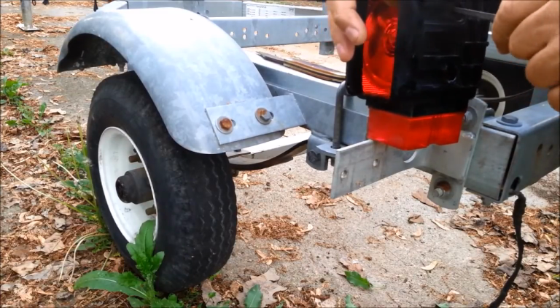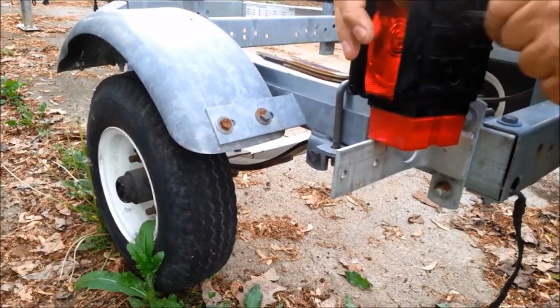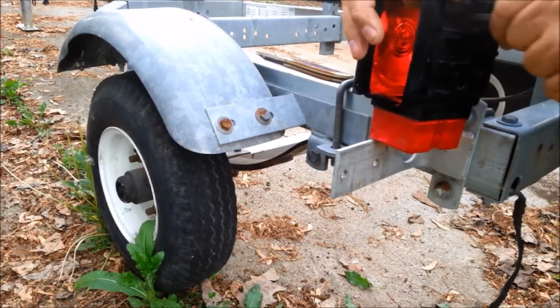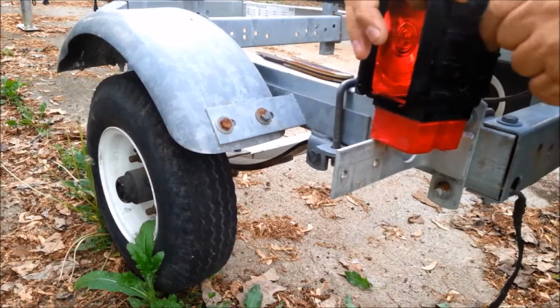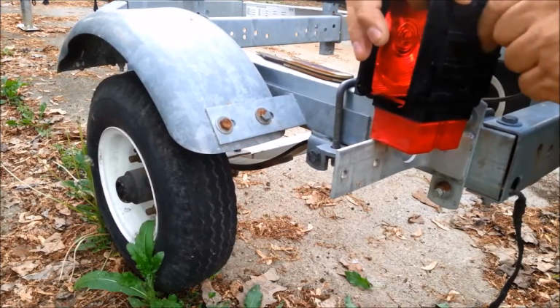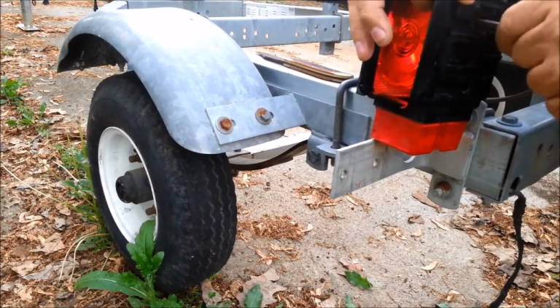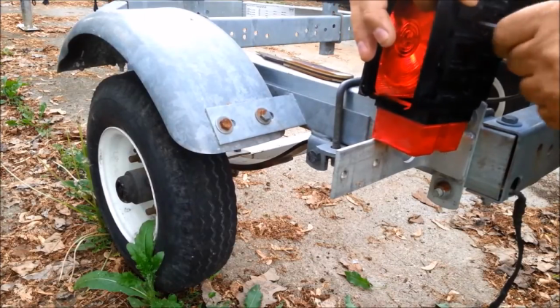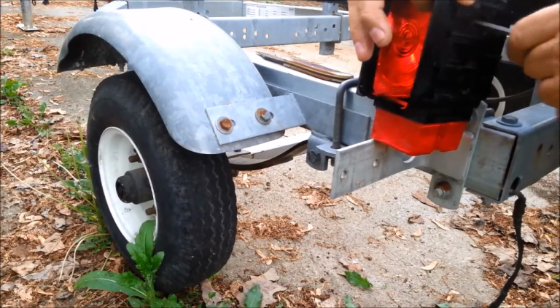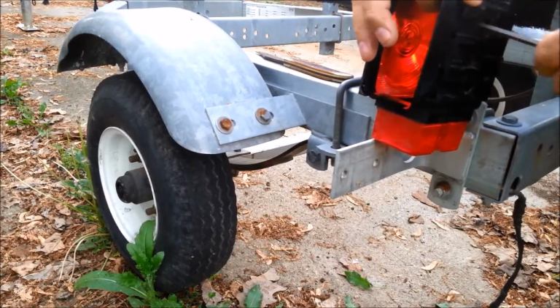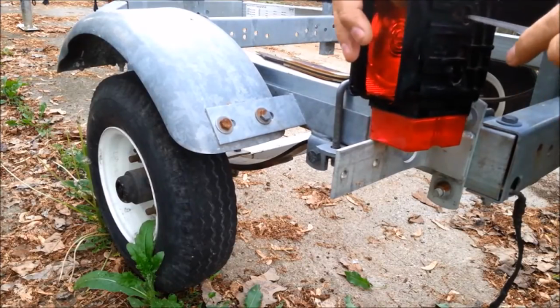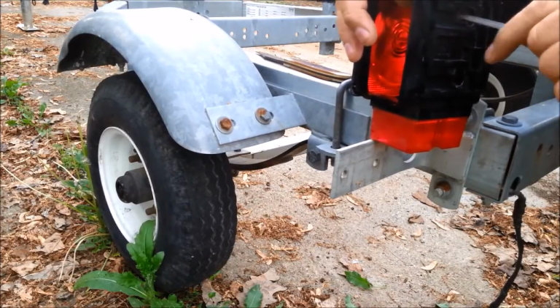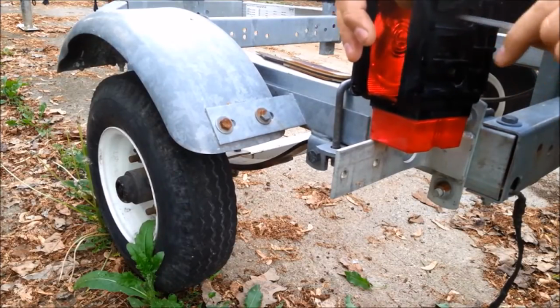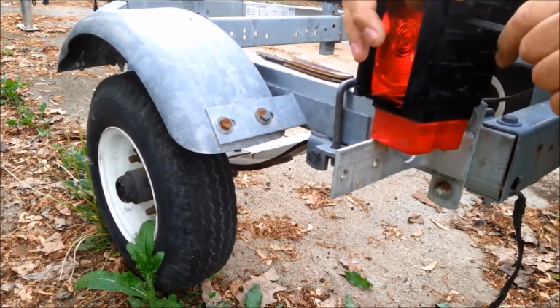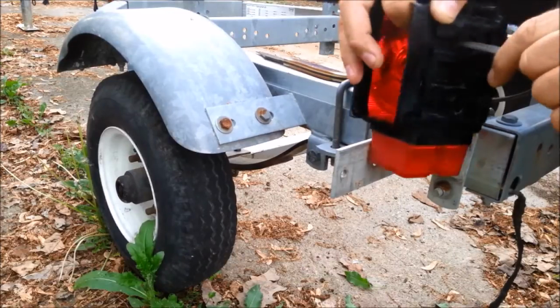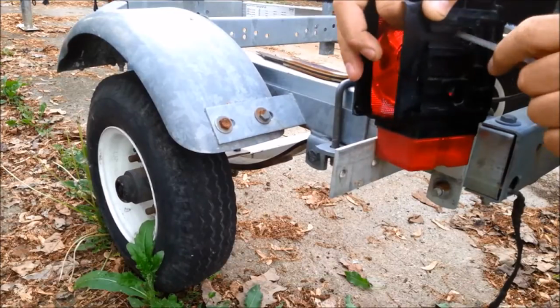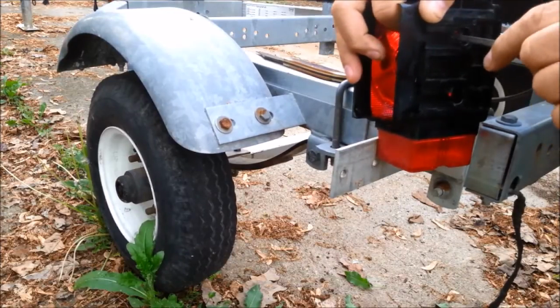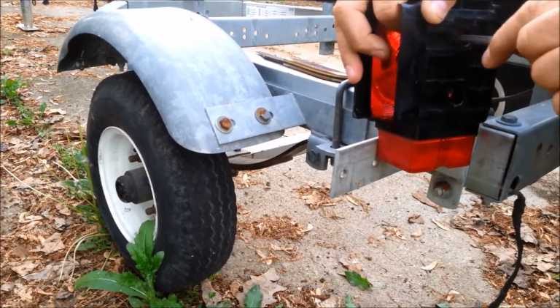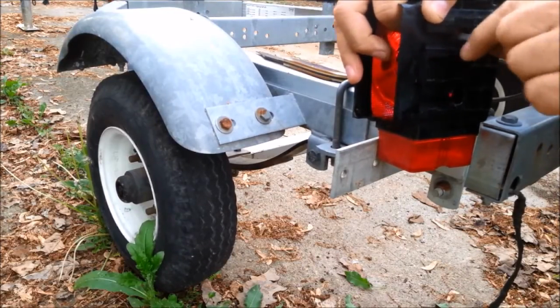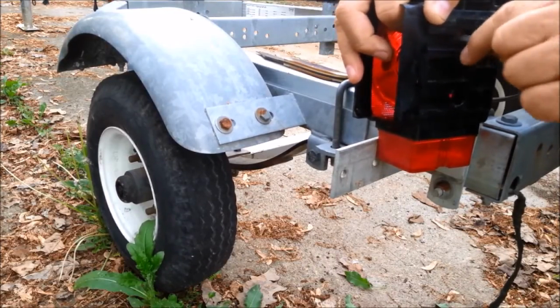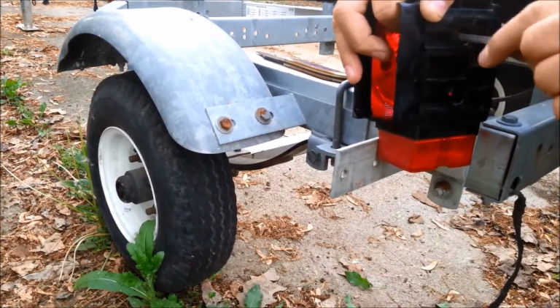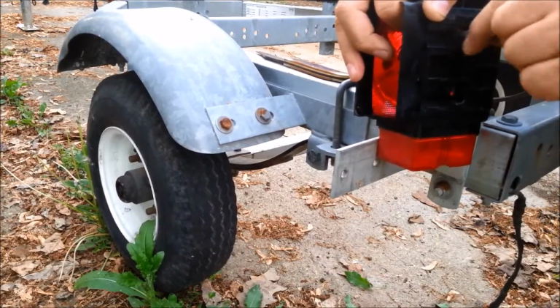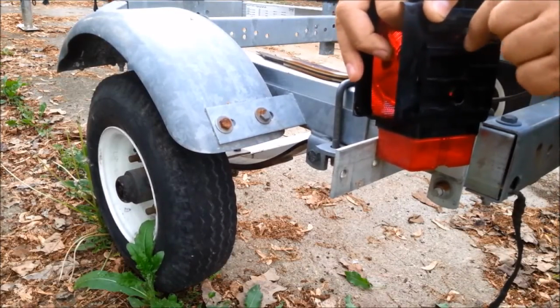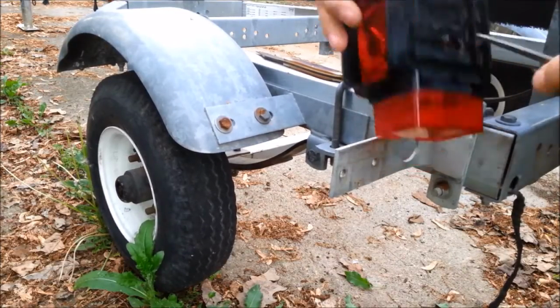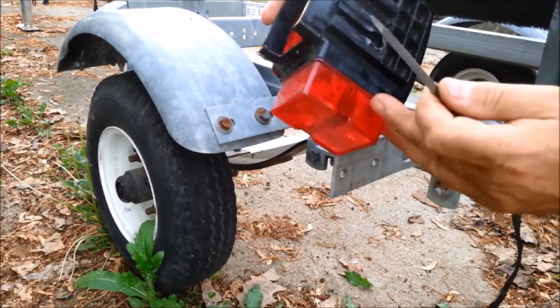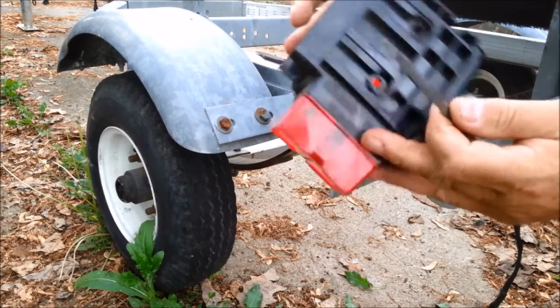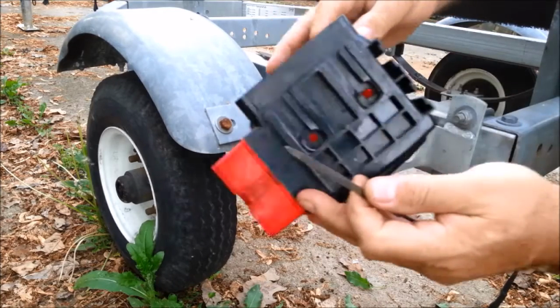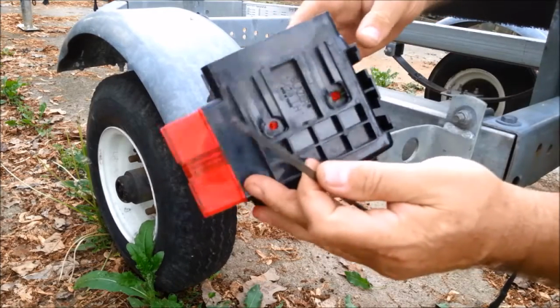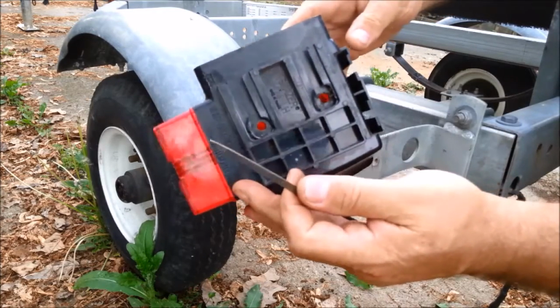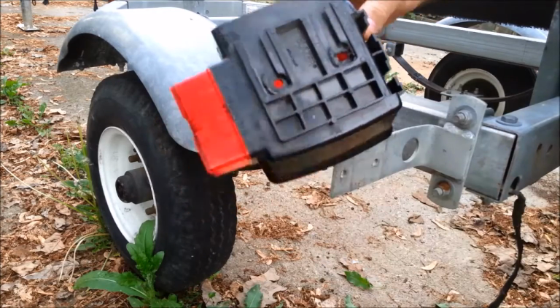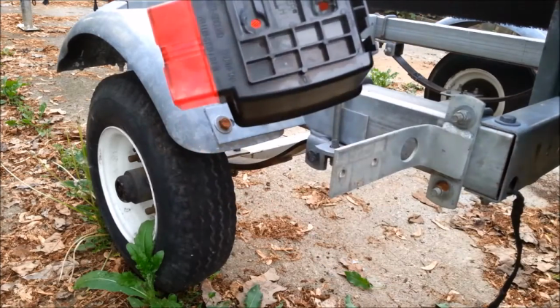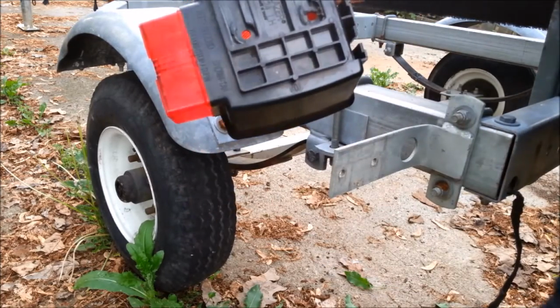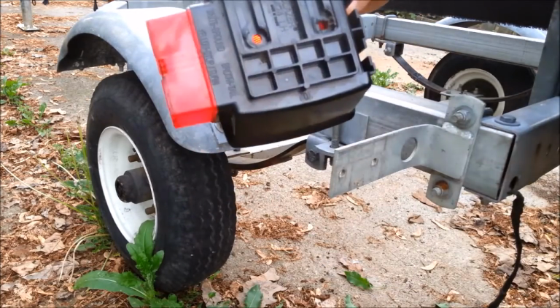If you clicked on this video, you'll just have to watch me file for a minute. Look how square that hole is — it's amazing what you can do with a file.